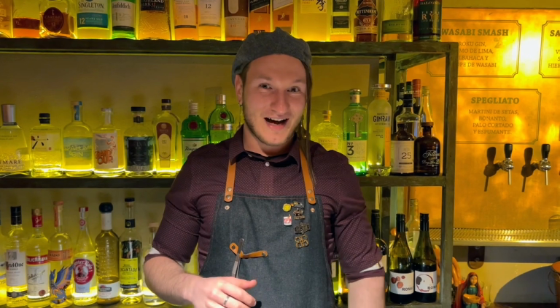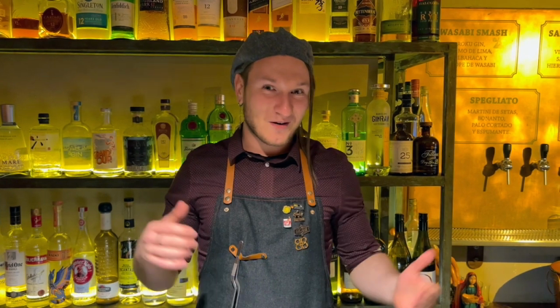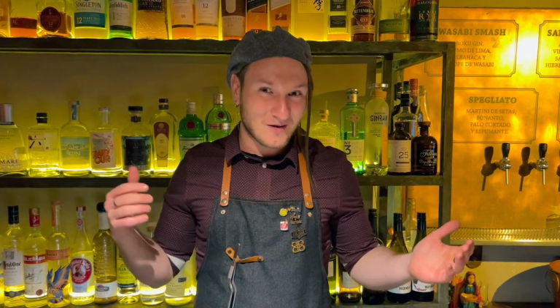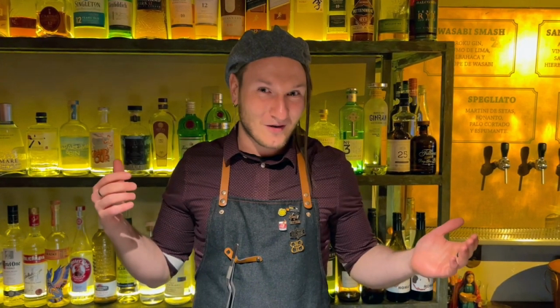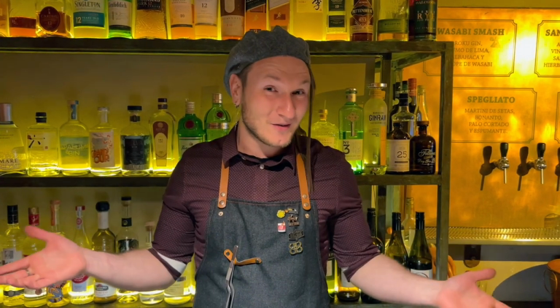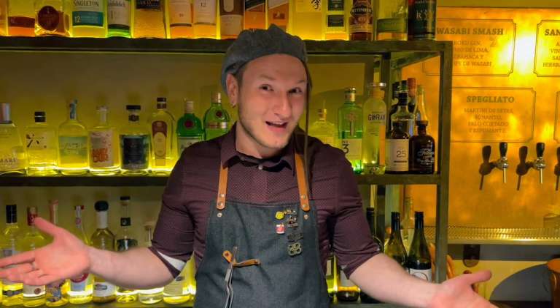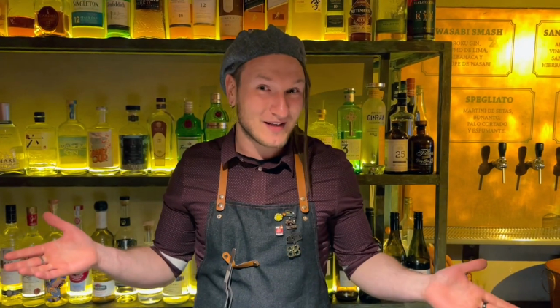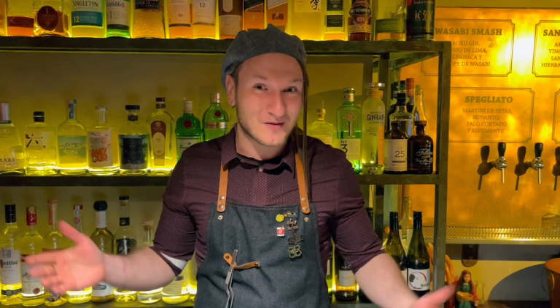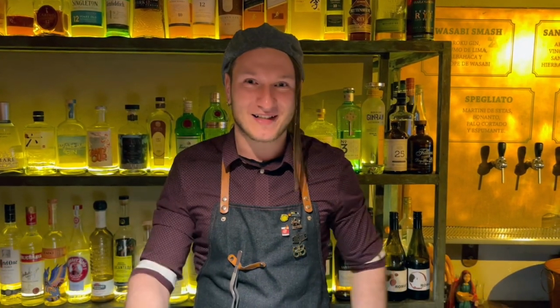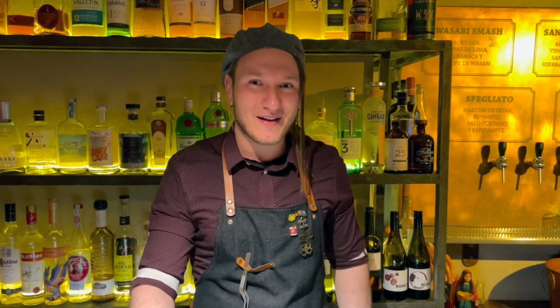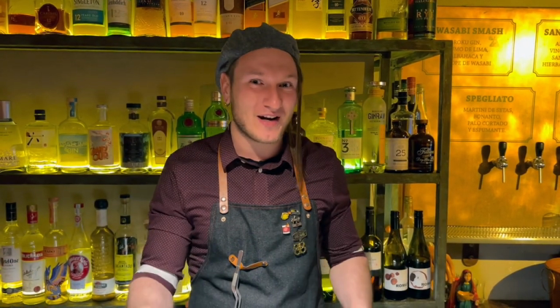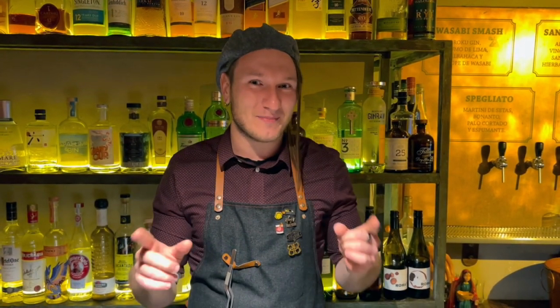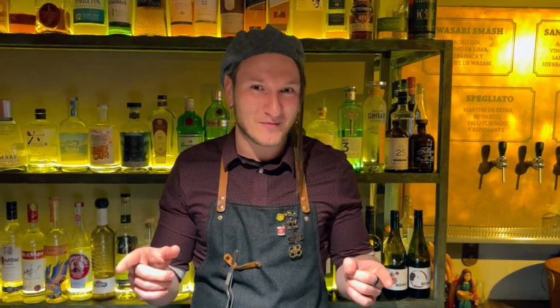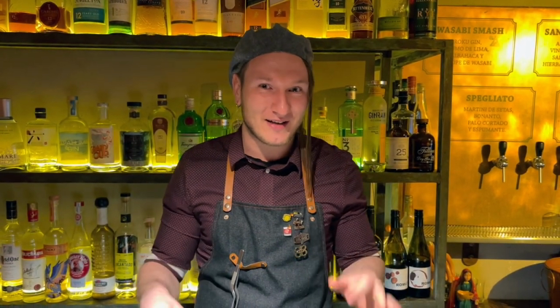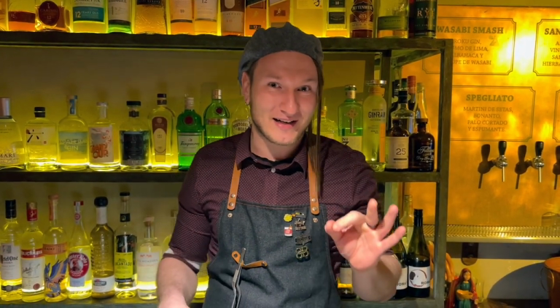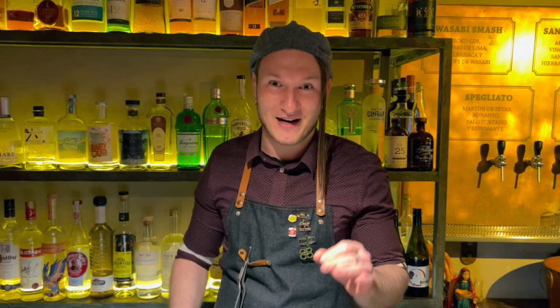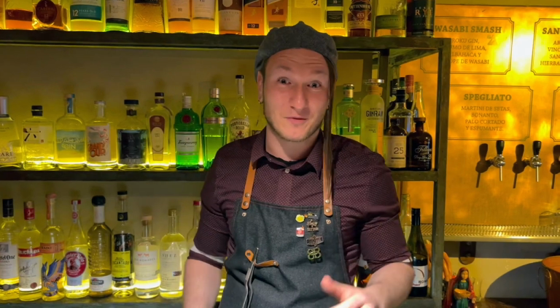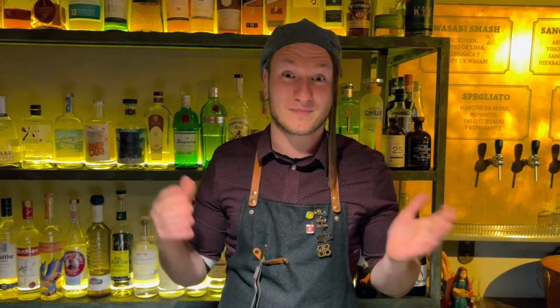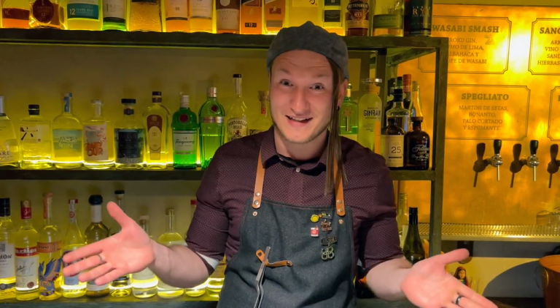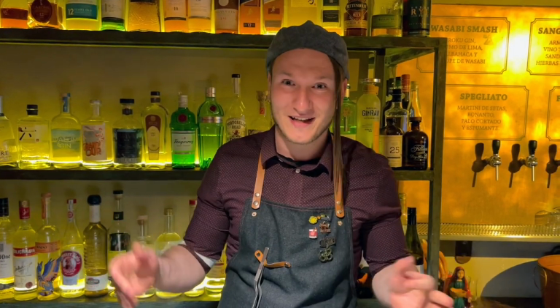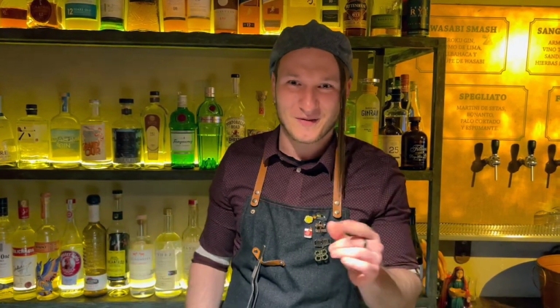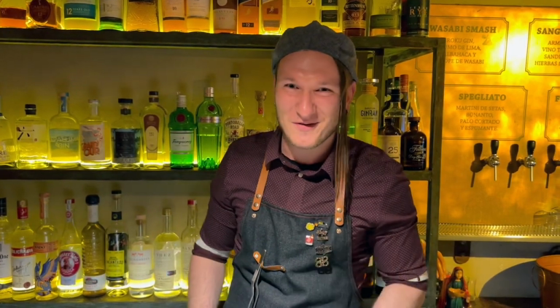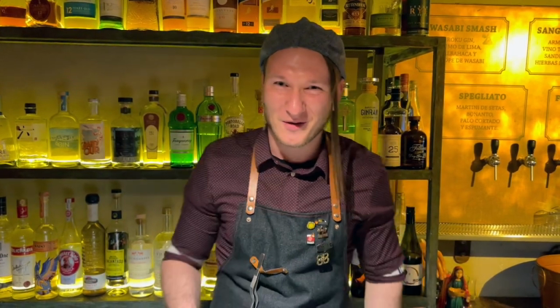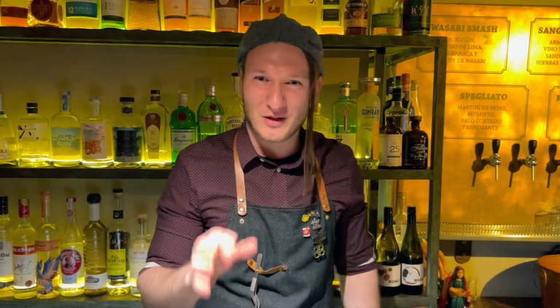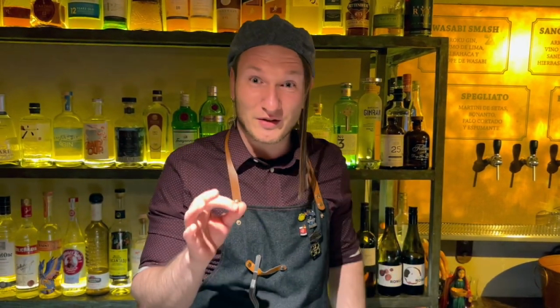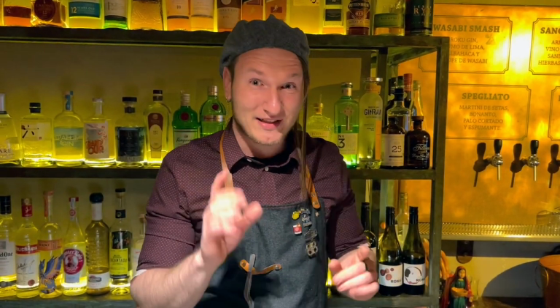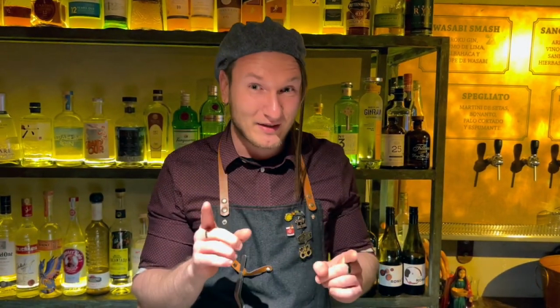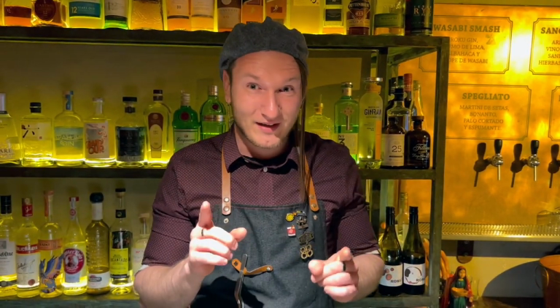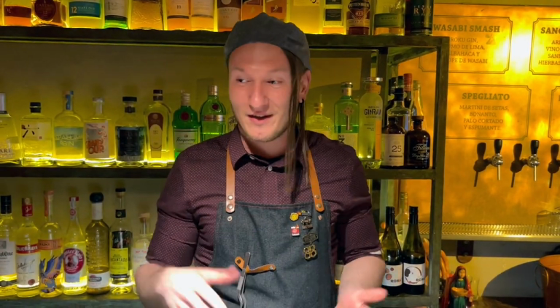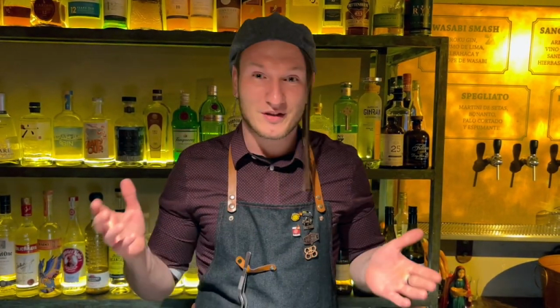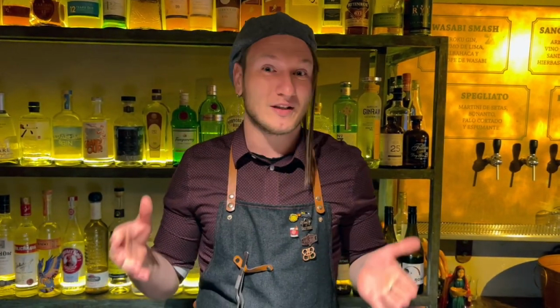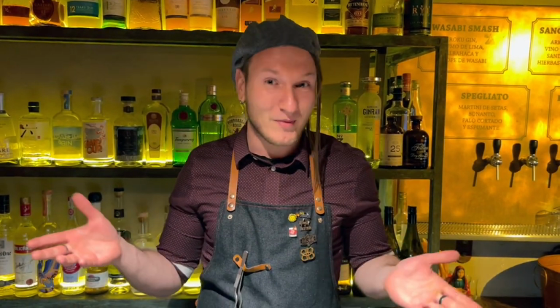Hi, I'm Diego from Barcelona and we are in Especiarium Bar, a bar inspired by the world of spices. Today we are going to make a twist on the red snapper, which is called the Solvay.